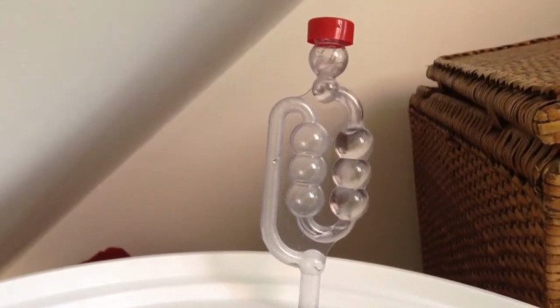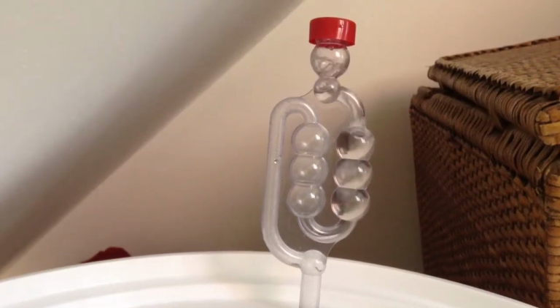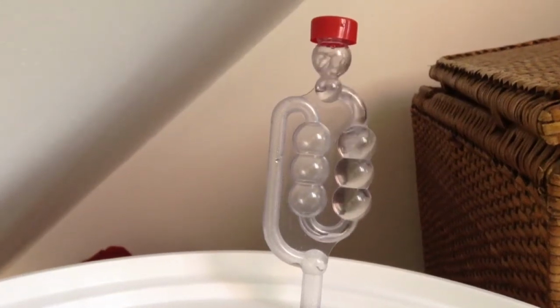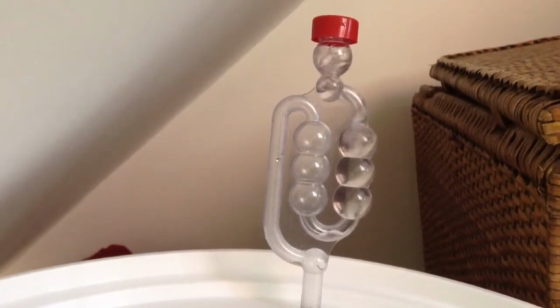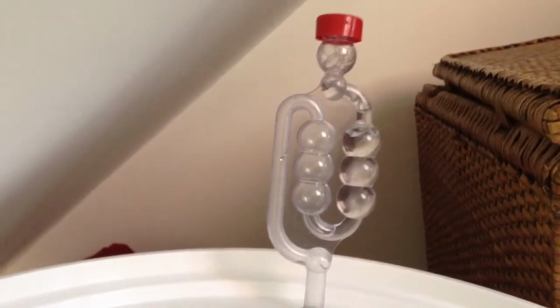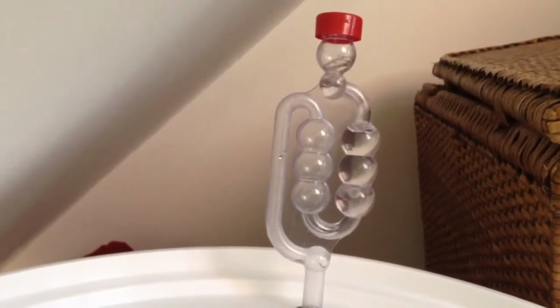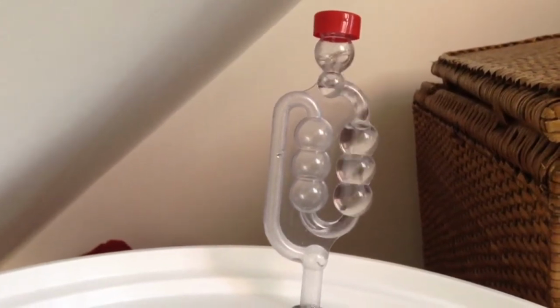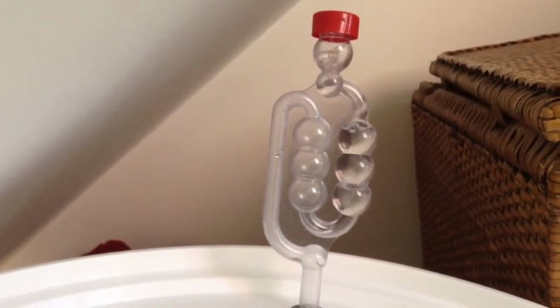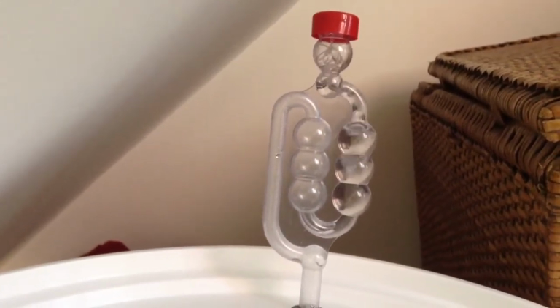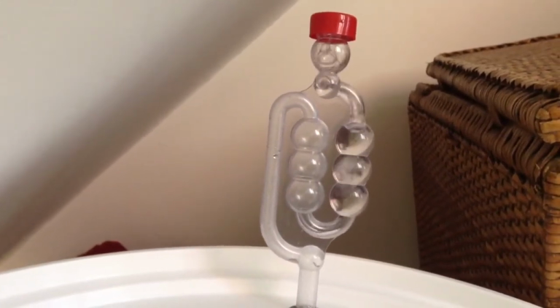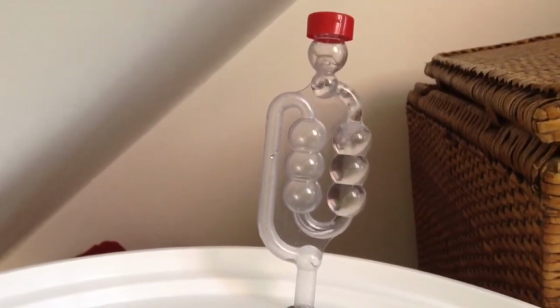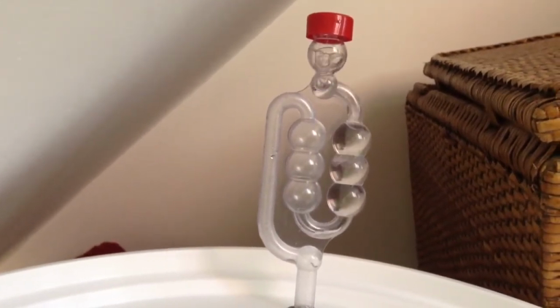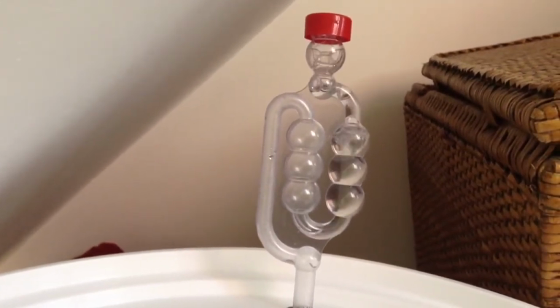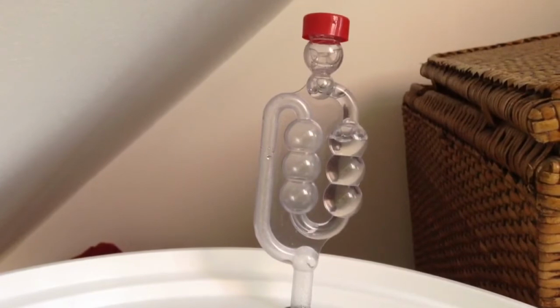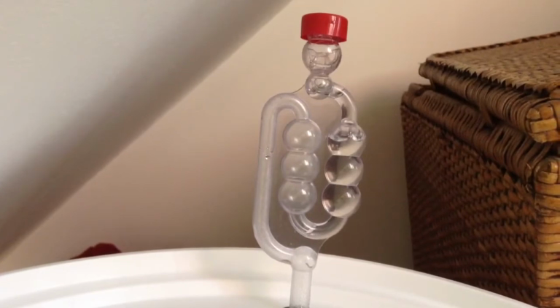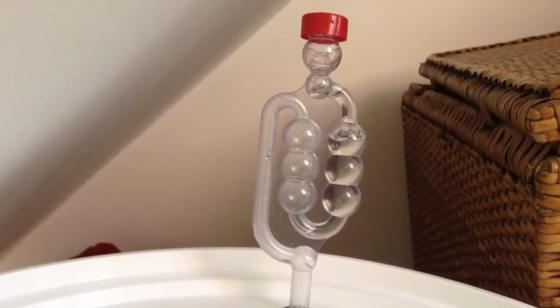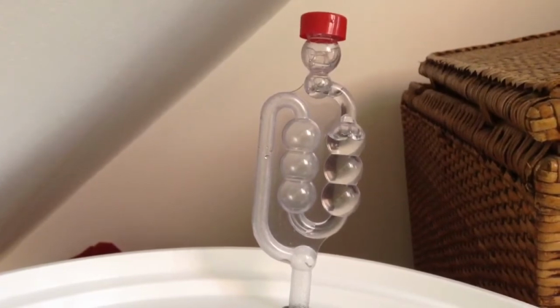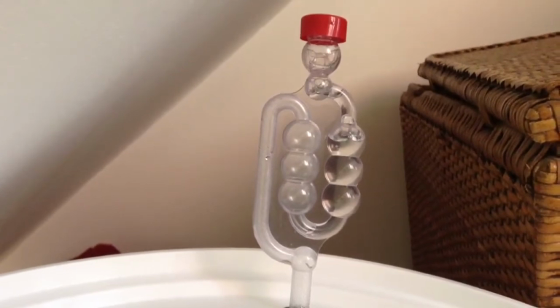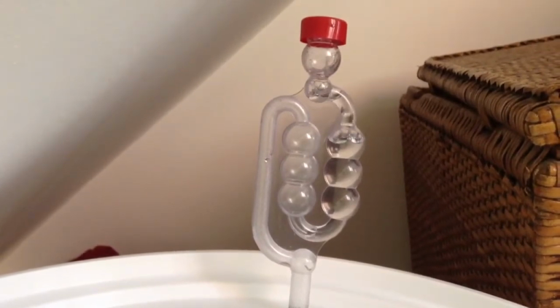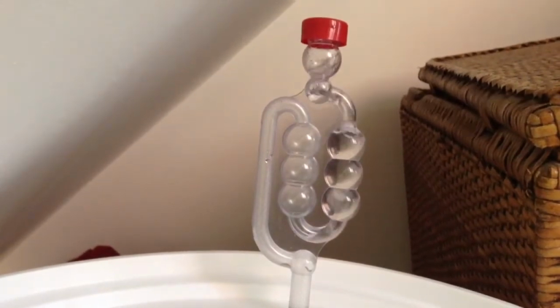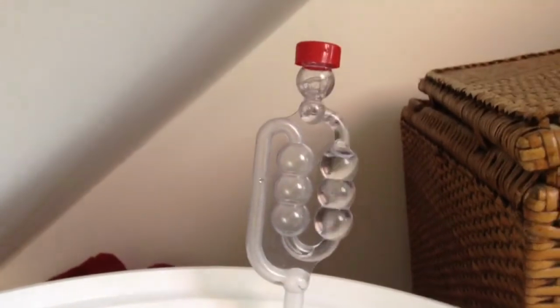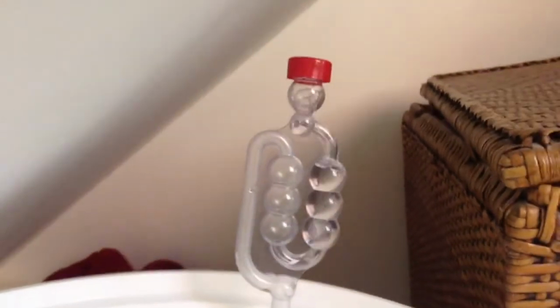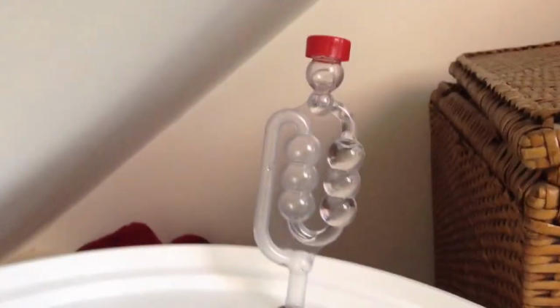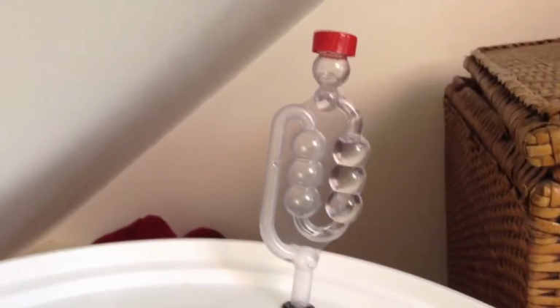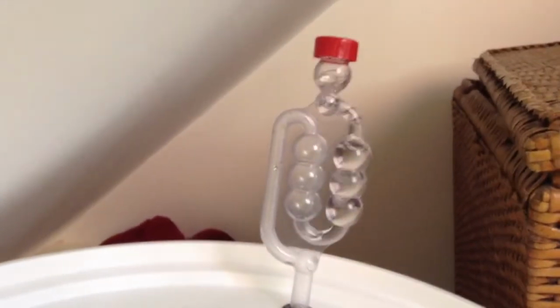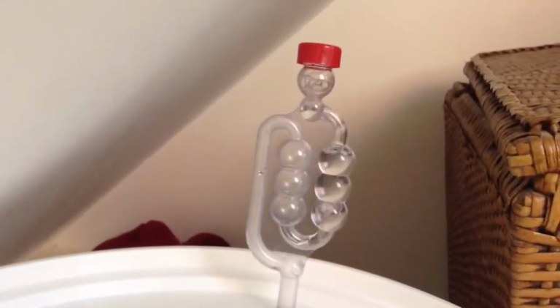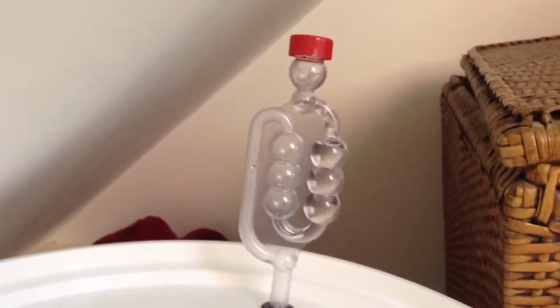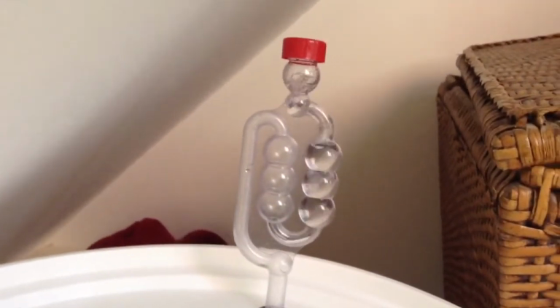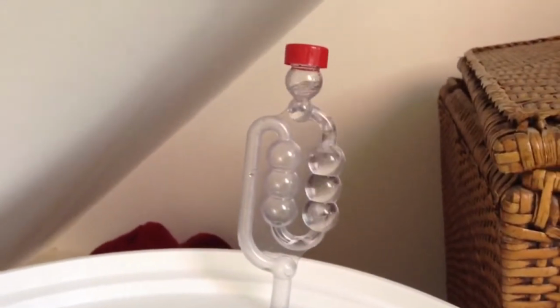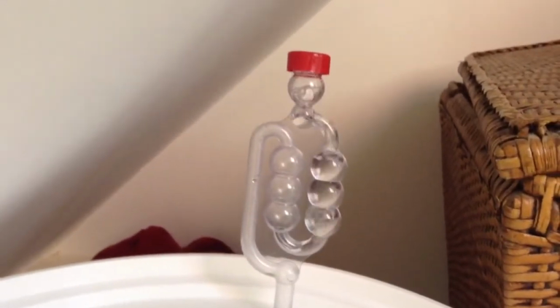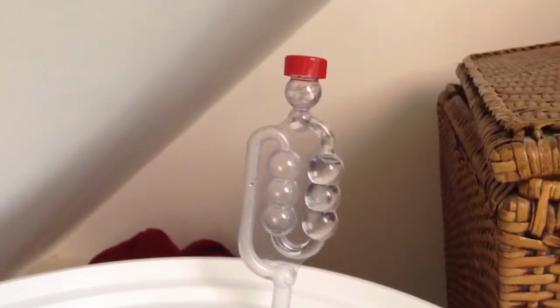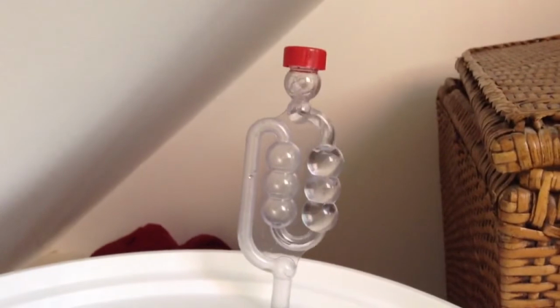Hi everyone, just a very quick one again, just showing you my next brew. I just wanted to get this fermentation on video — it's going absolutely nuts.